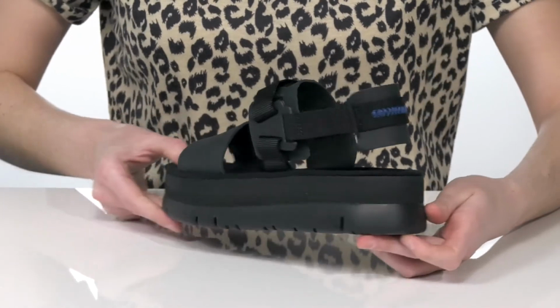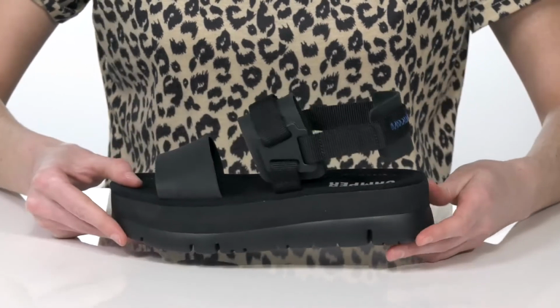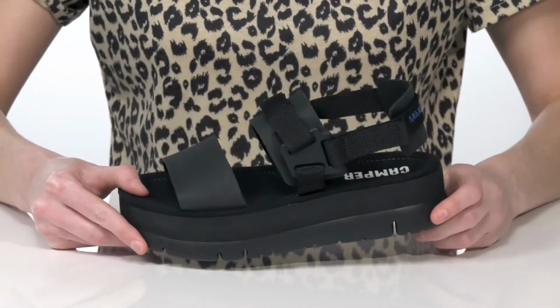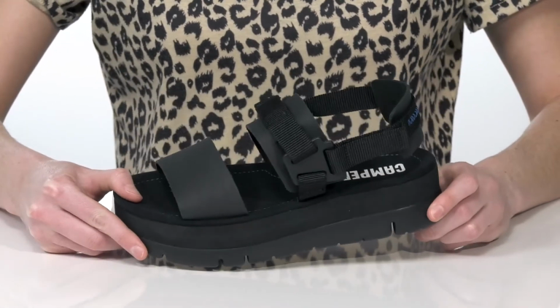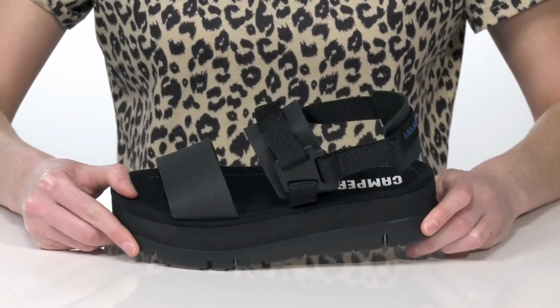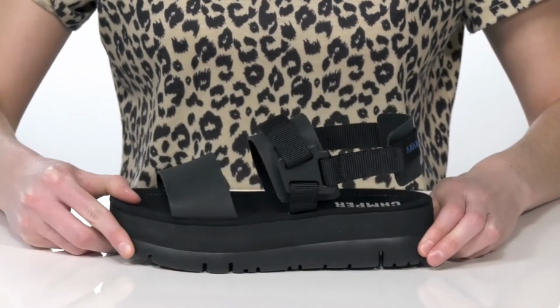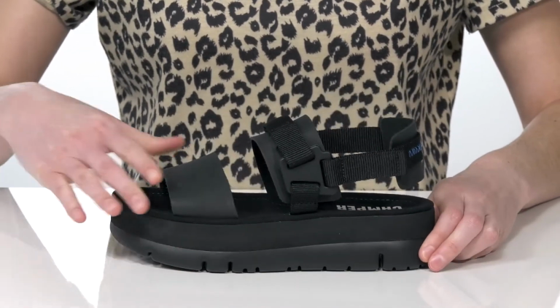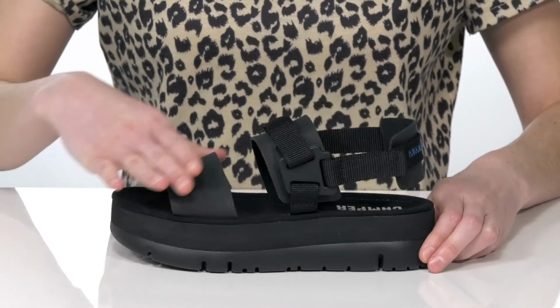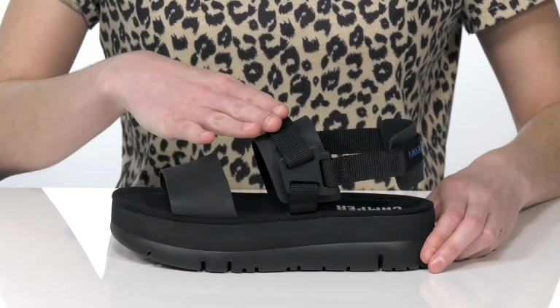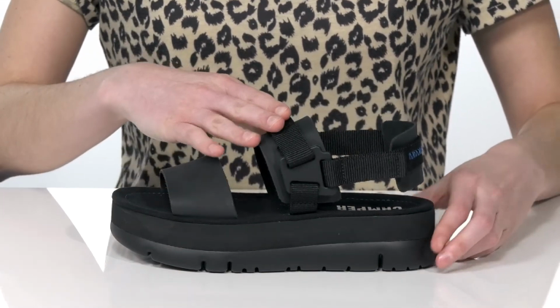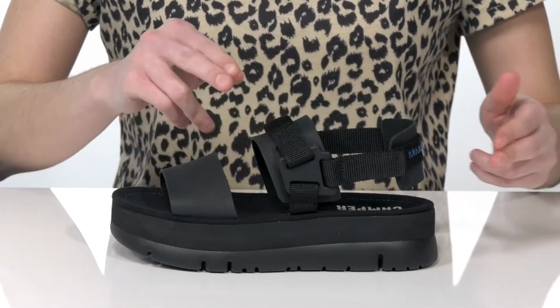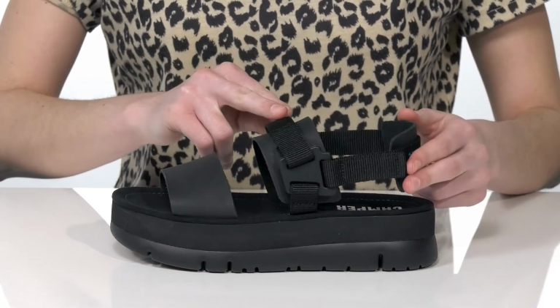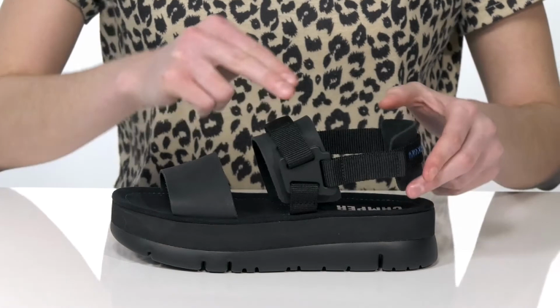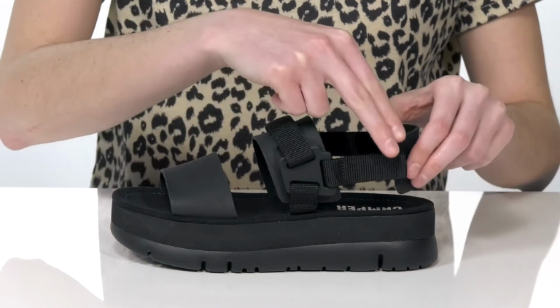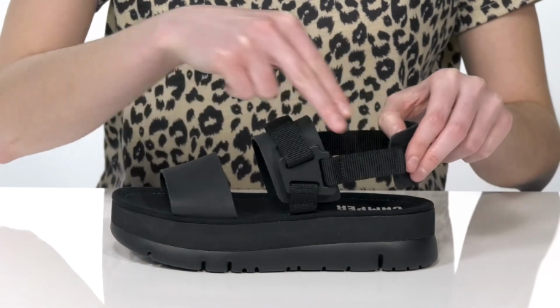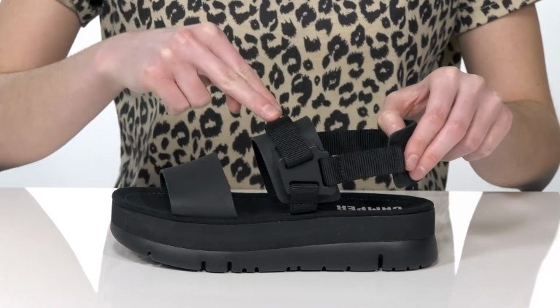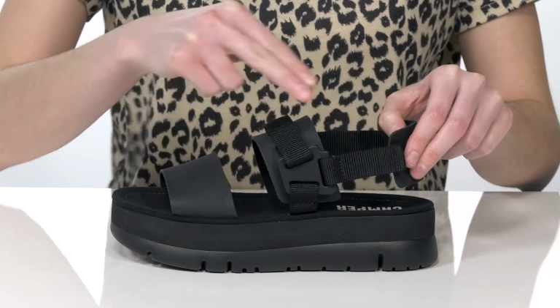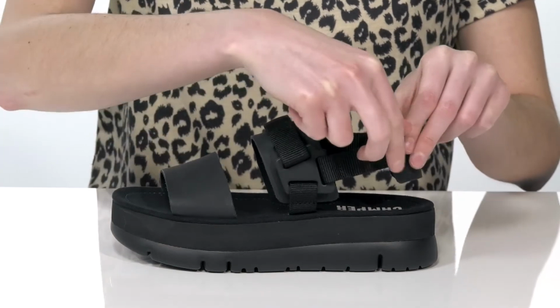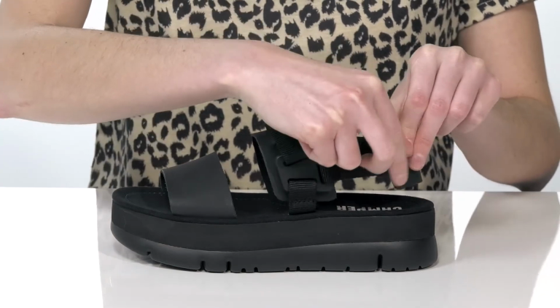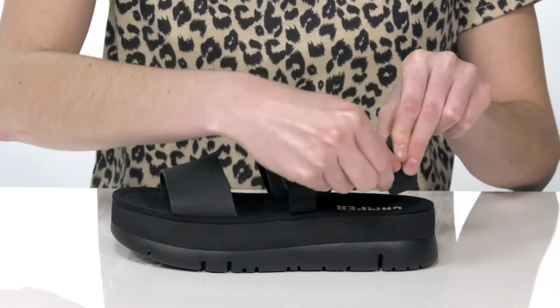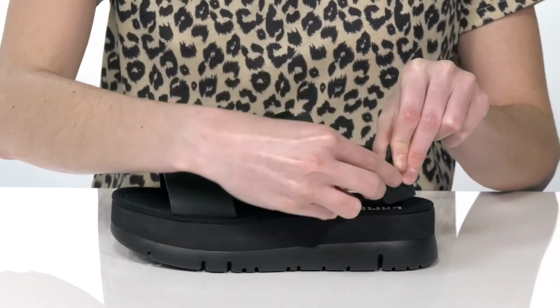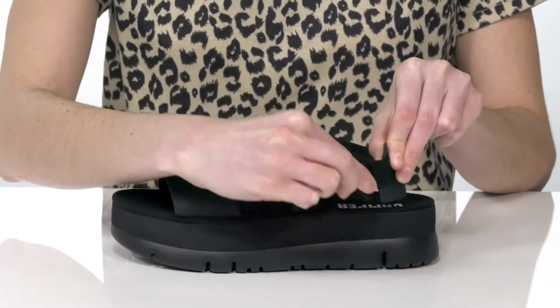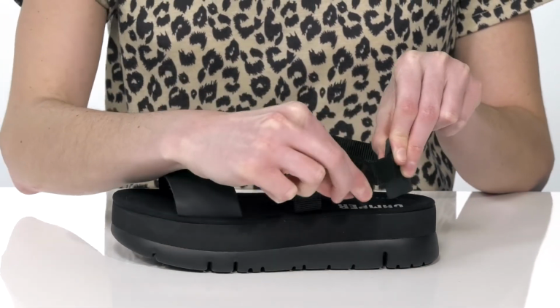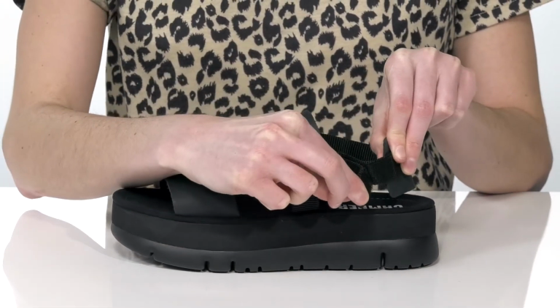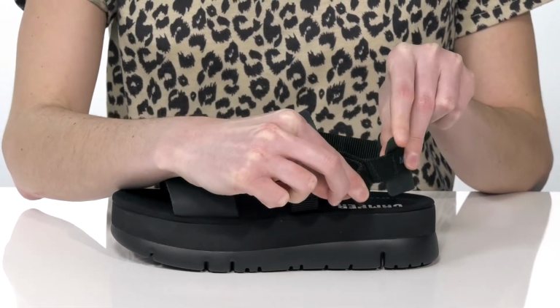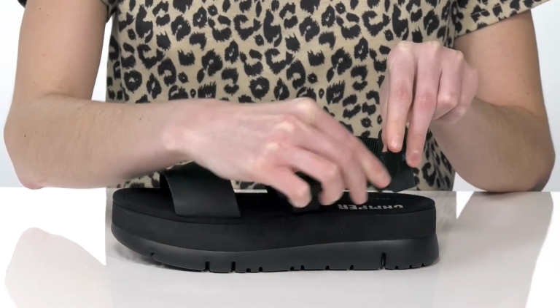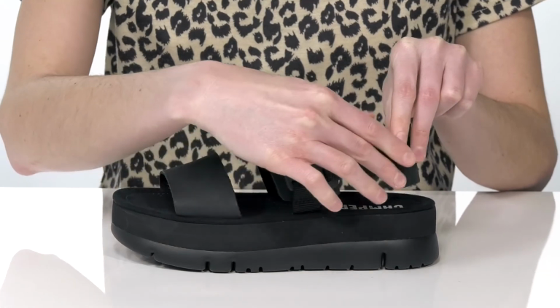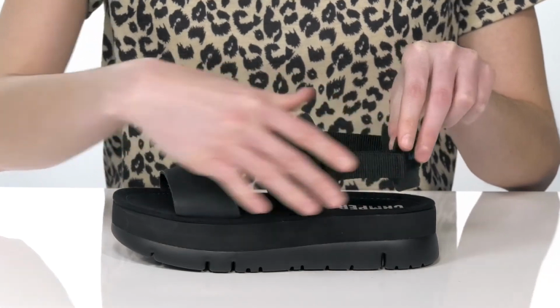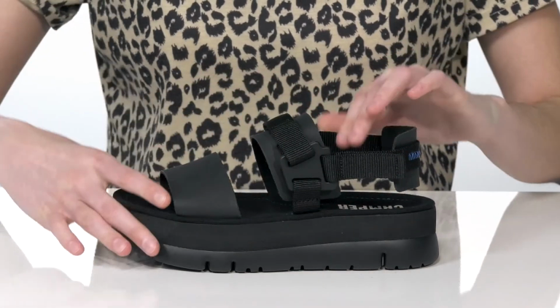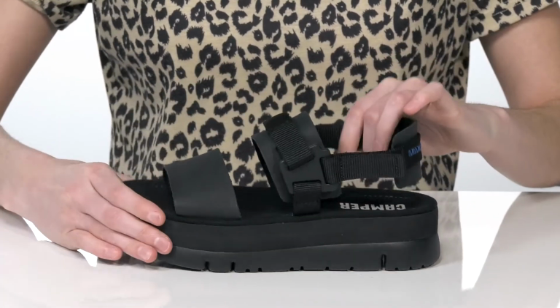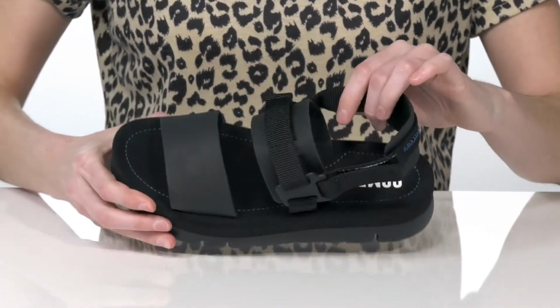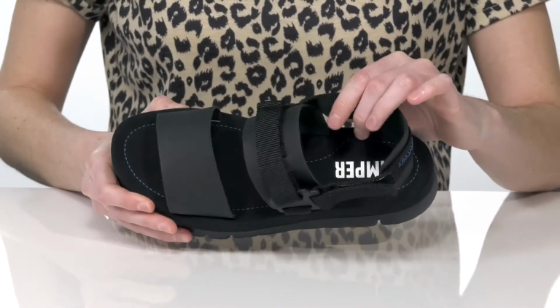The strappy upper is made of leather and textile, and they have two adjustable hook-and-loop fasteners allowing you to customize these to your preferred fit.